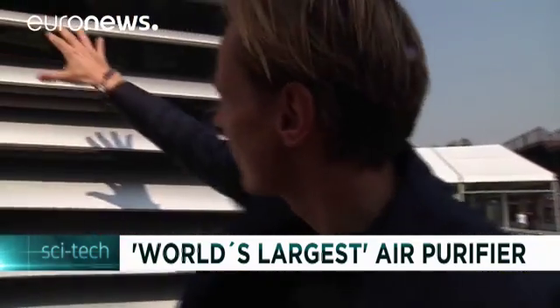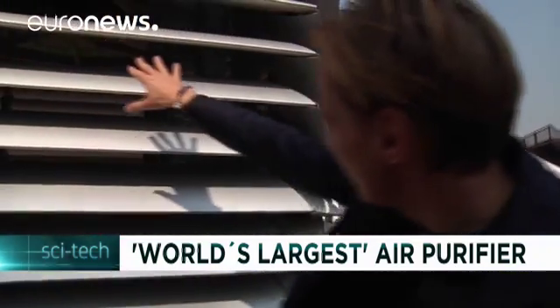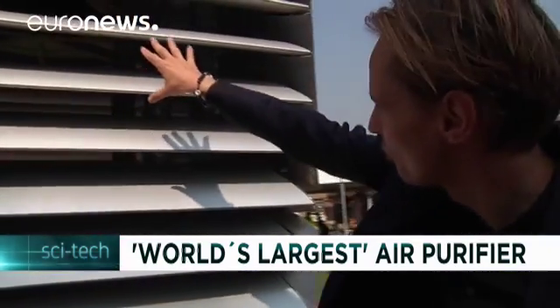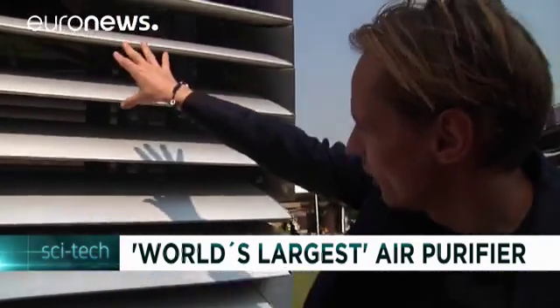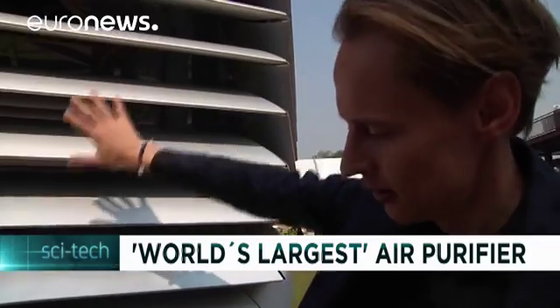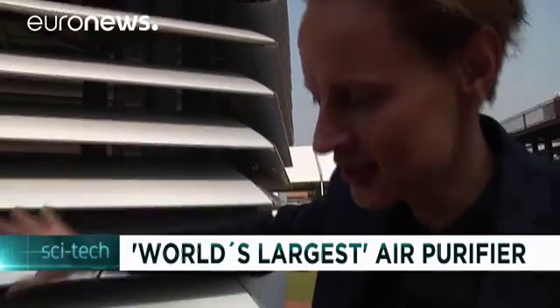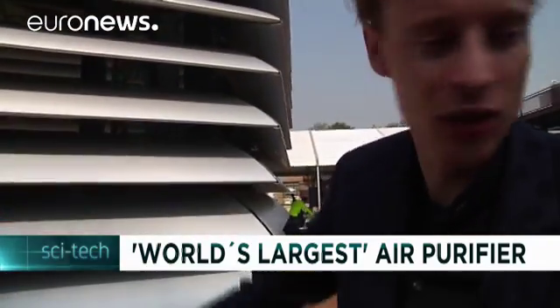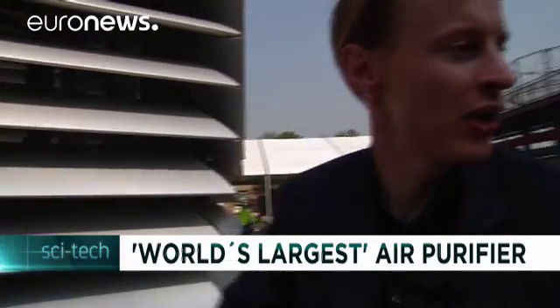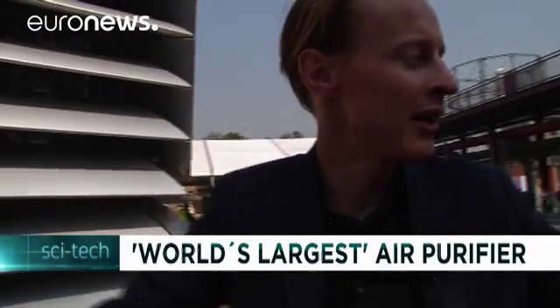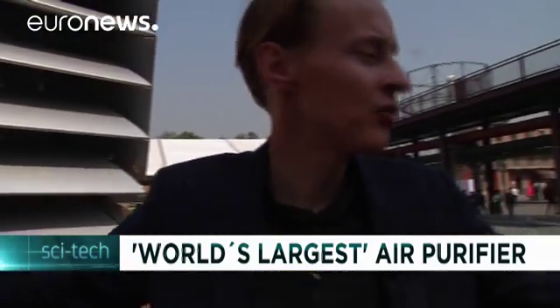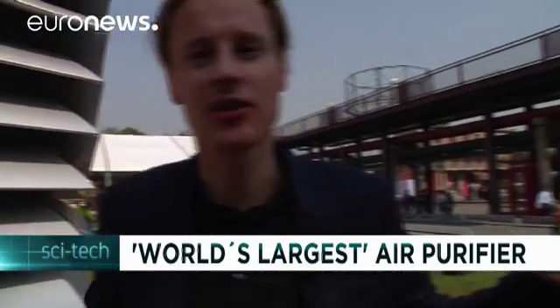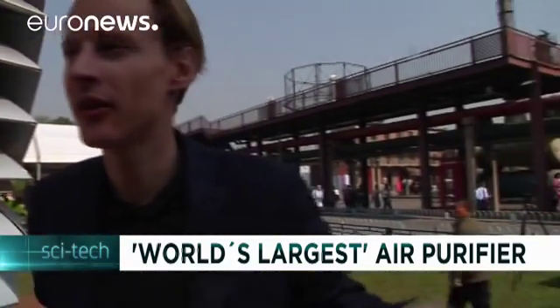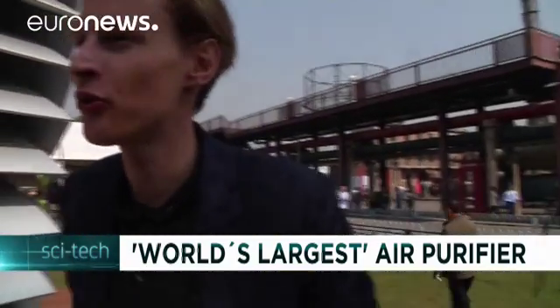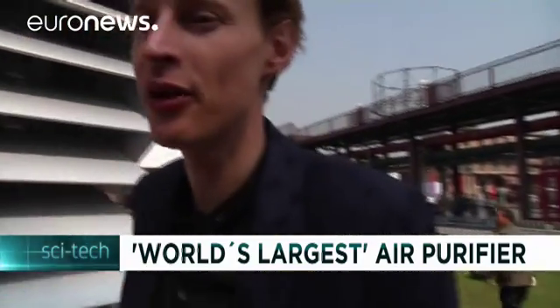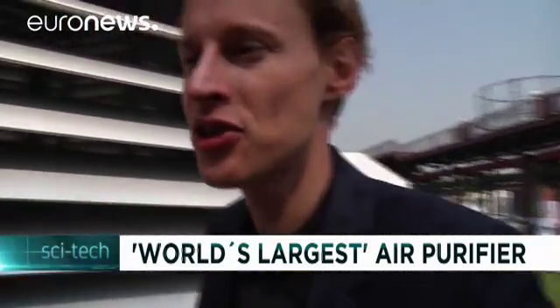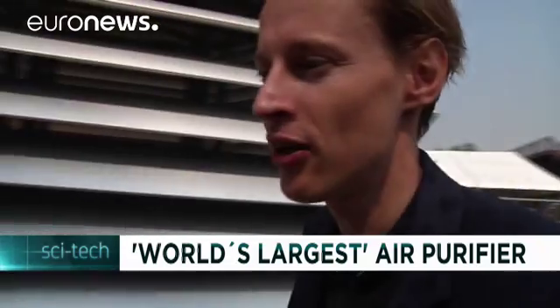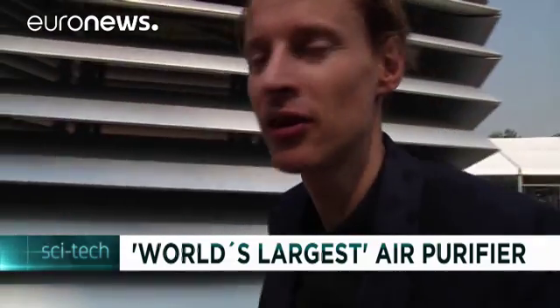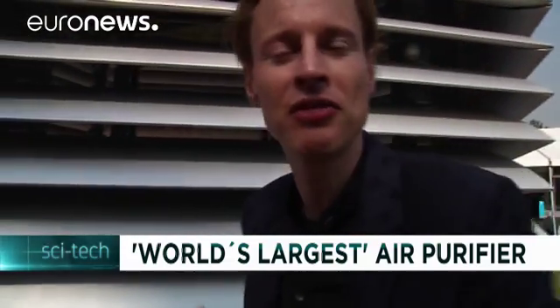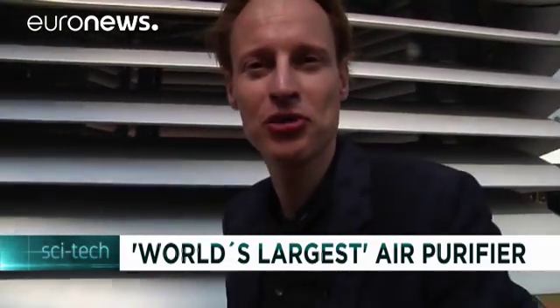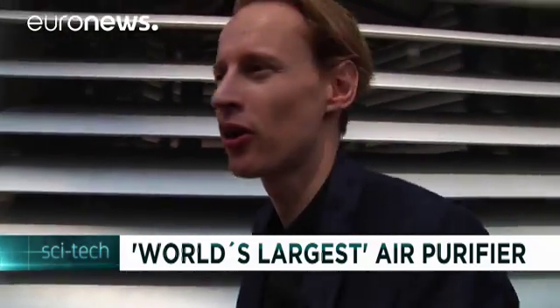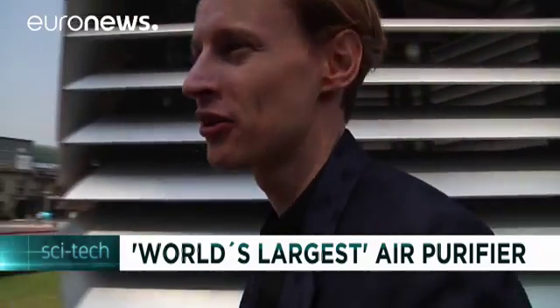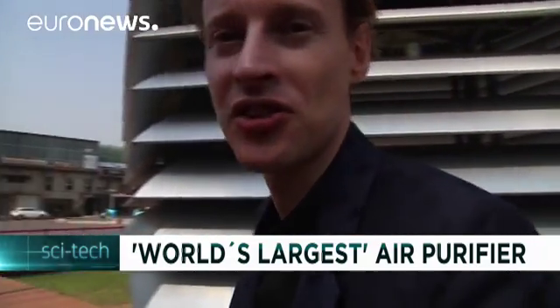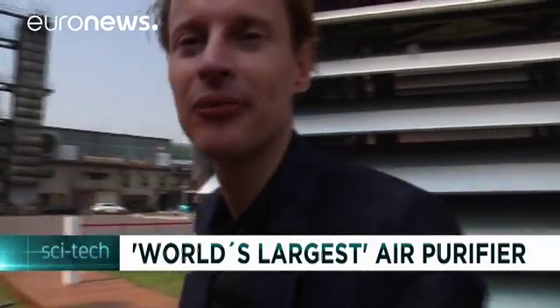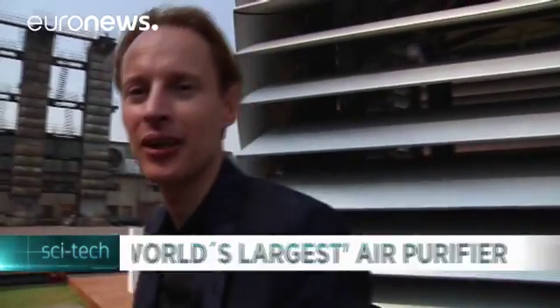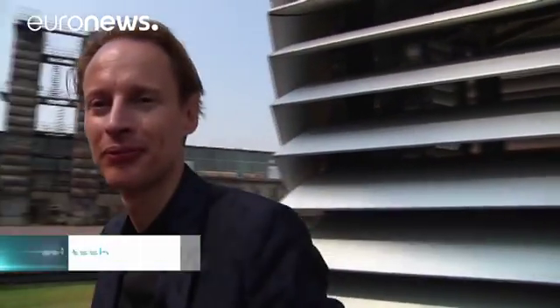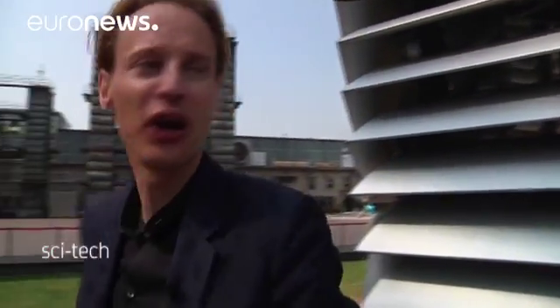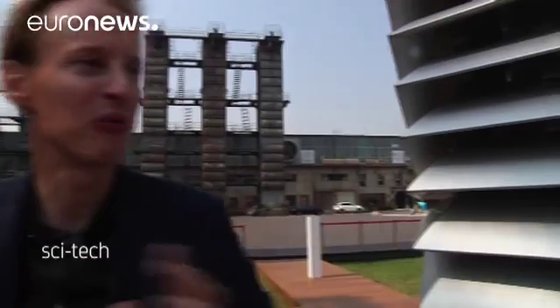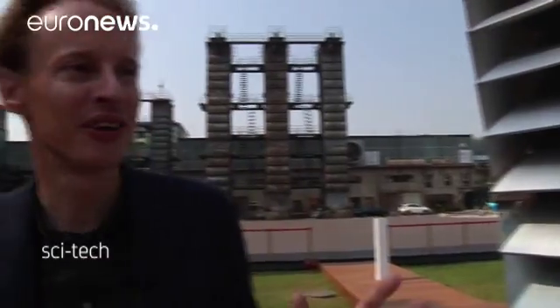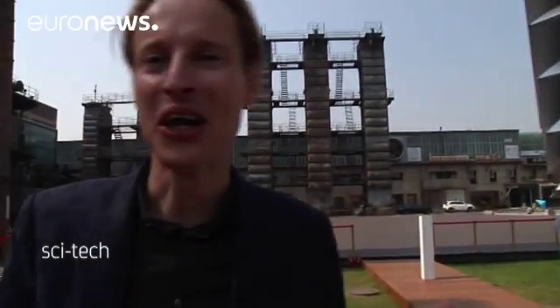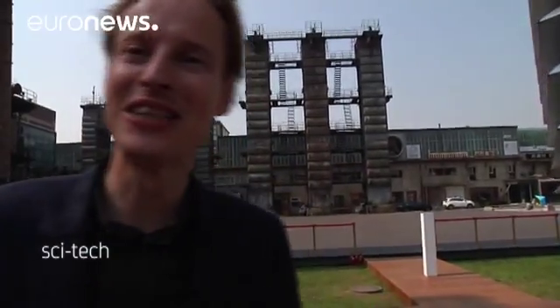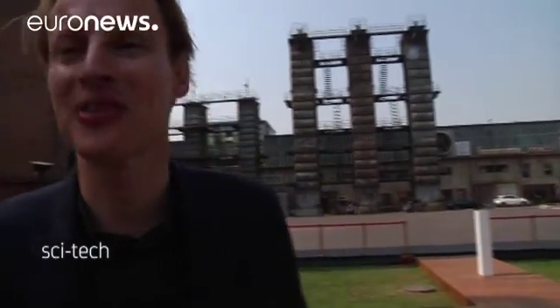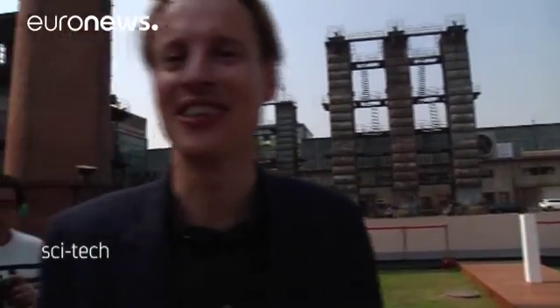The clean air then comes through here and actually goes into the area surrounding us, creating areas which are around 75% more clean than the rest of the city. So we are now in one of the cleanest spots in Beijing.